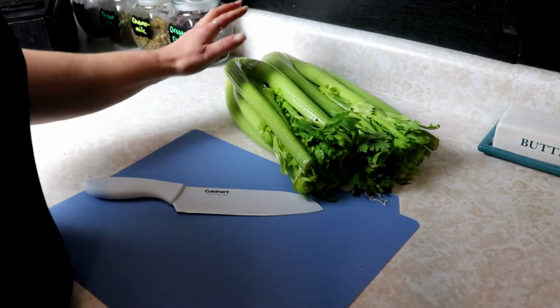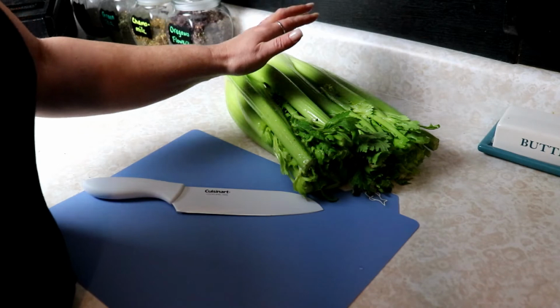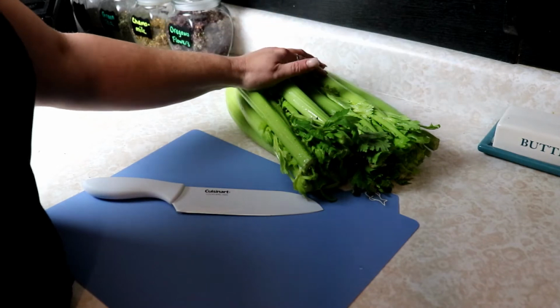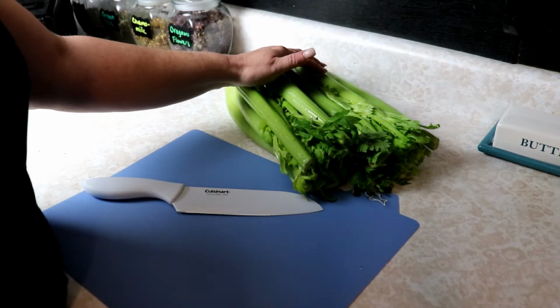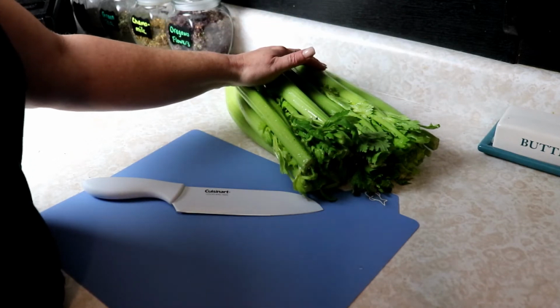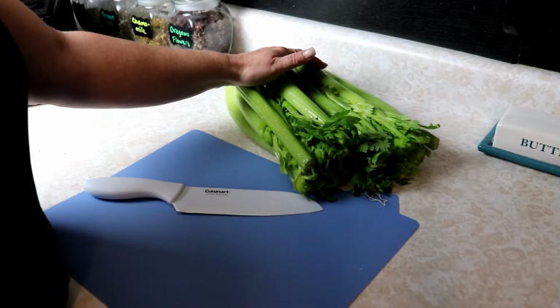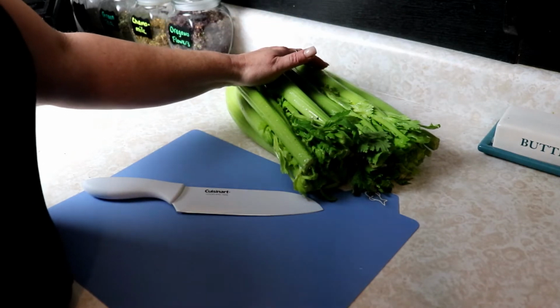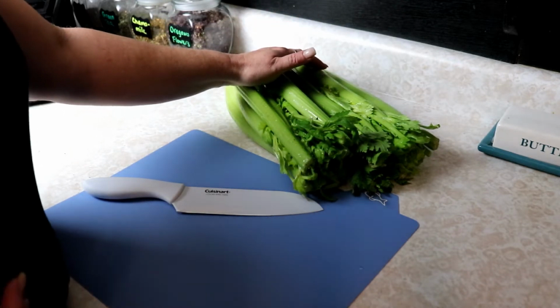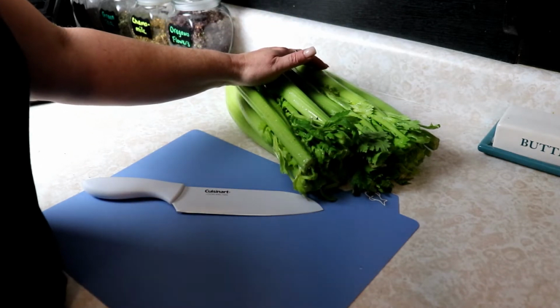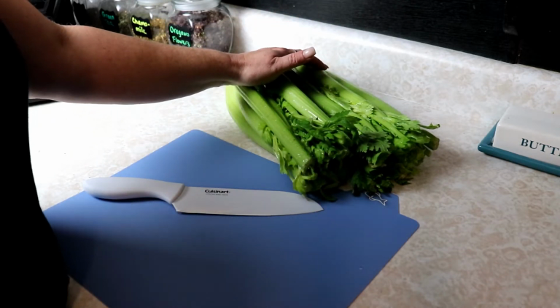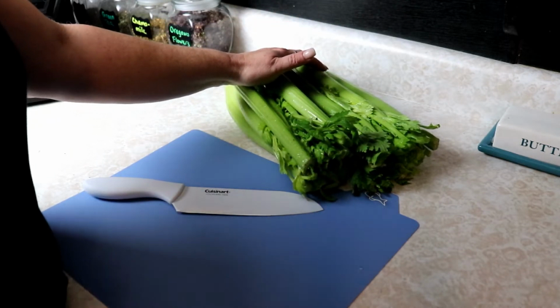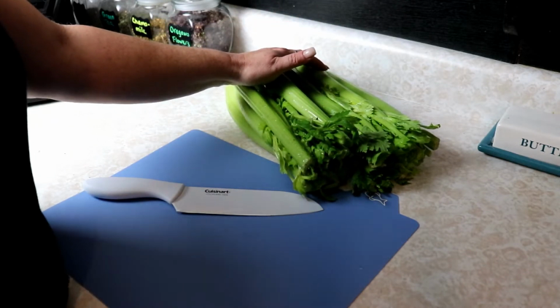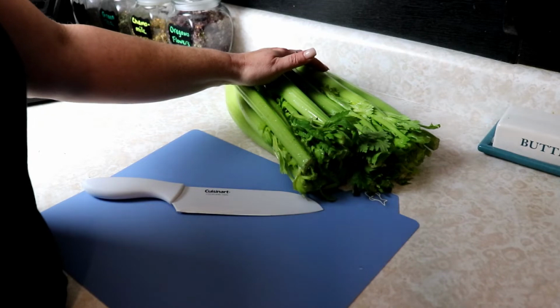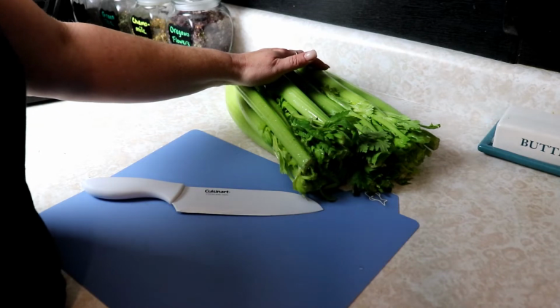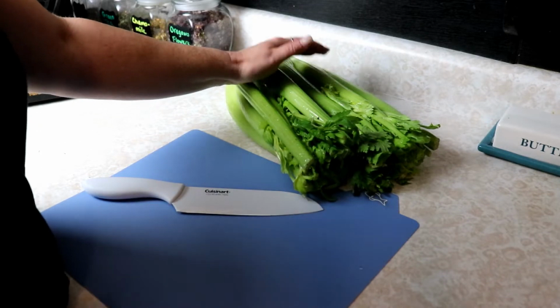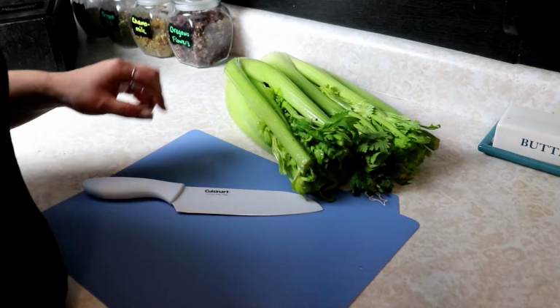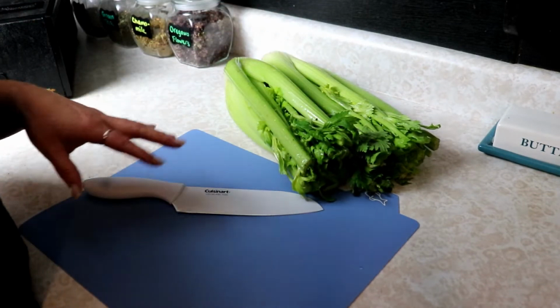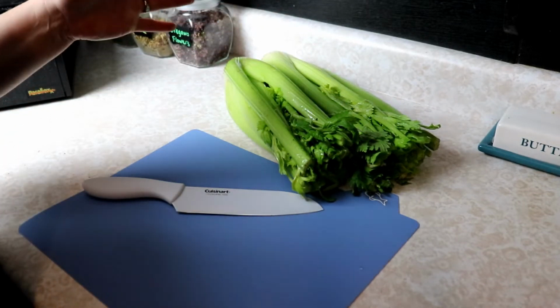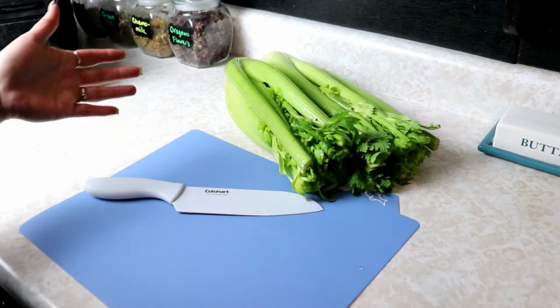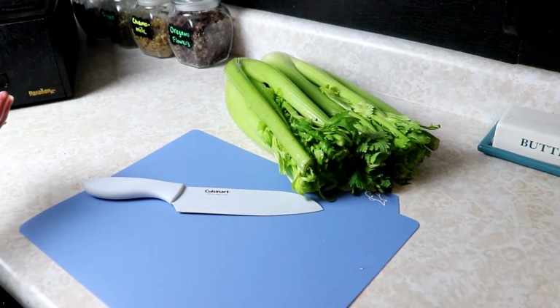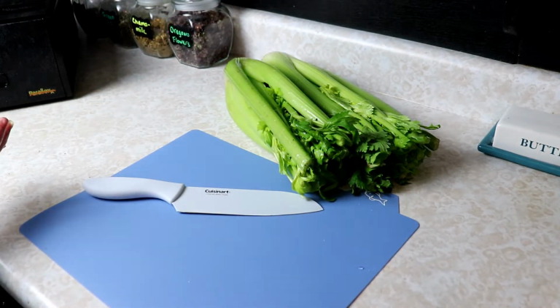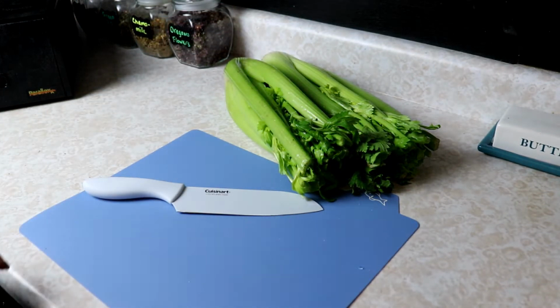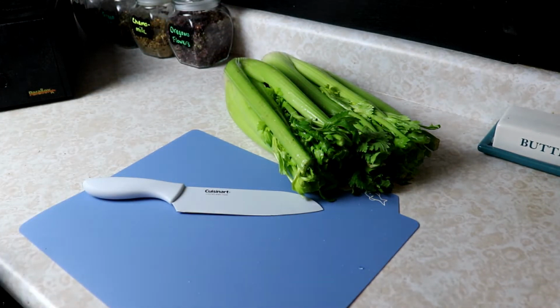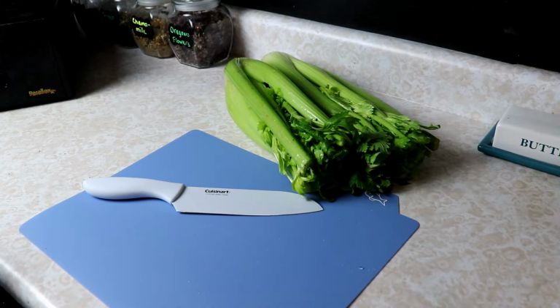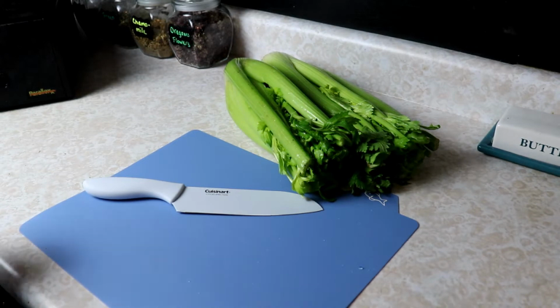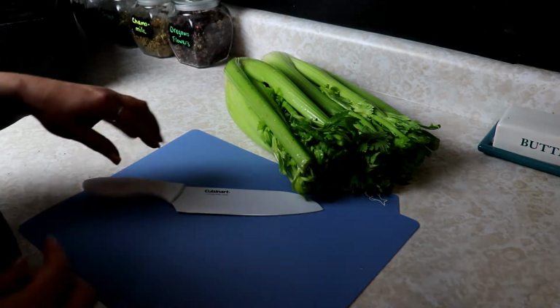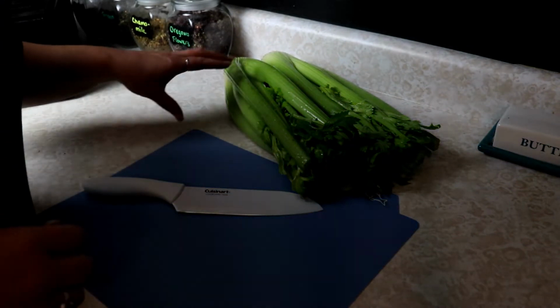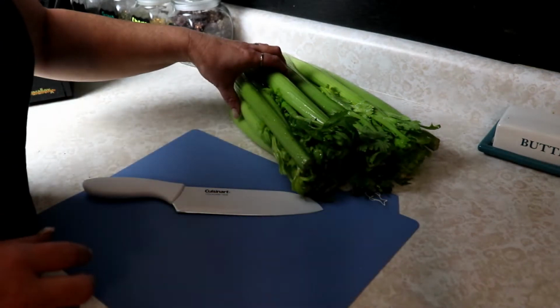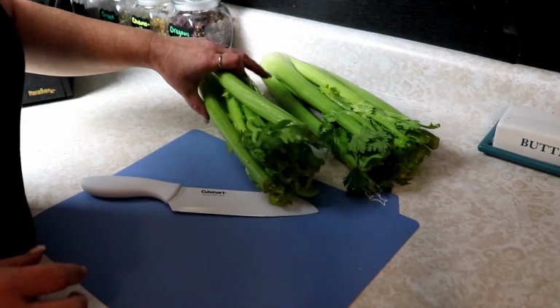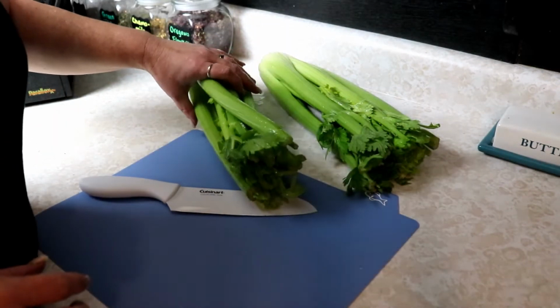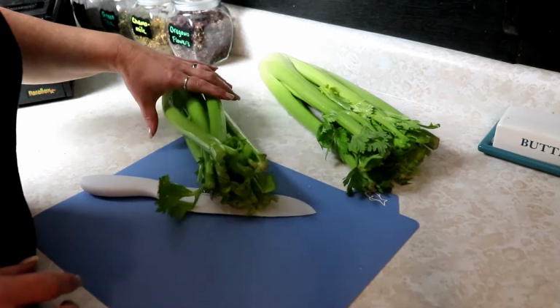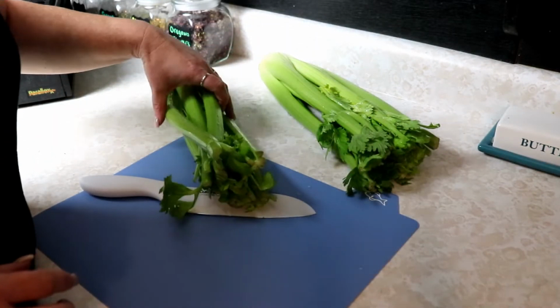You can rehydrate them first, or for soups and stuff you can just toss them in and they'll hydrate while they're cooking. This is super easy to do, it doesn't take a long time, and it takes very minimal work.